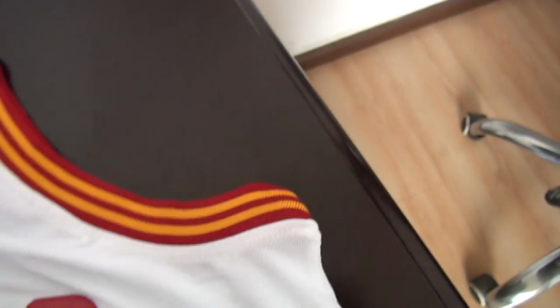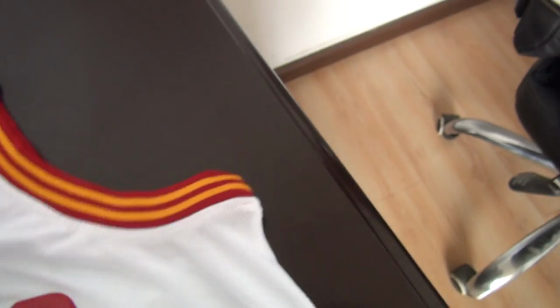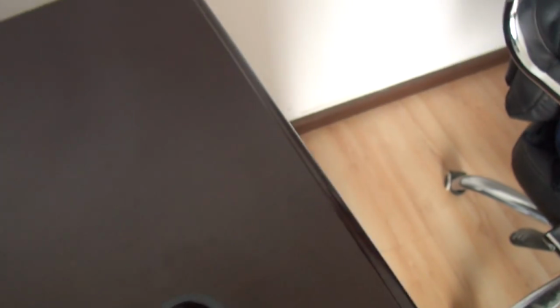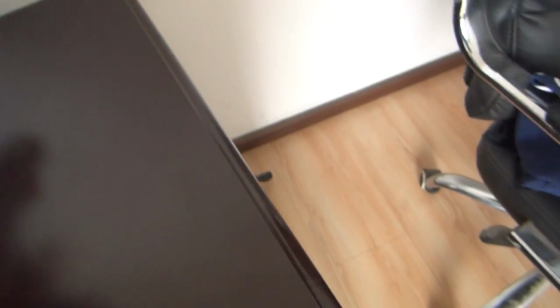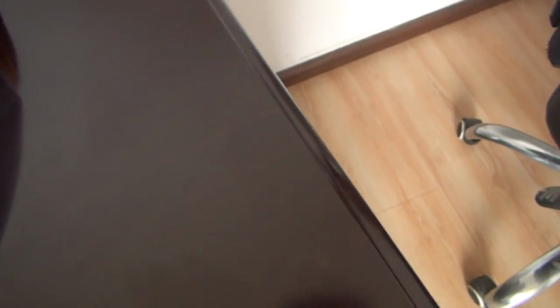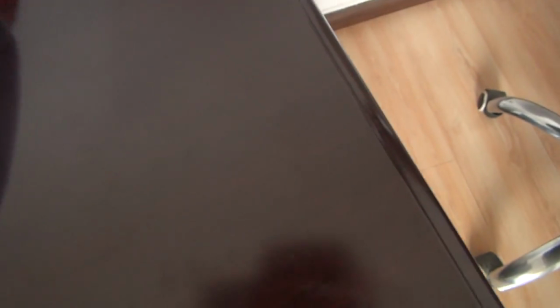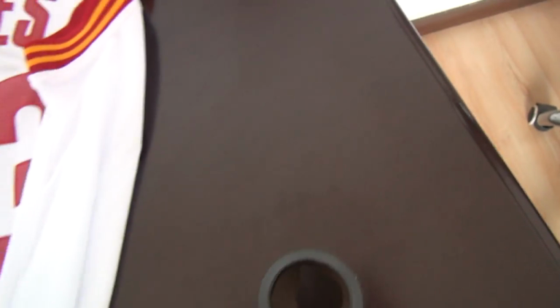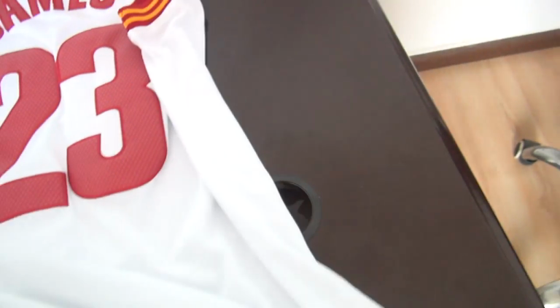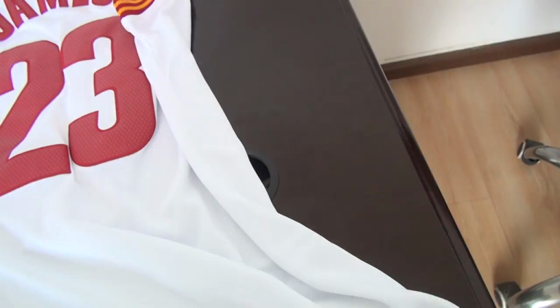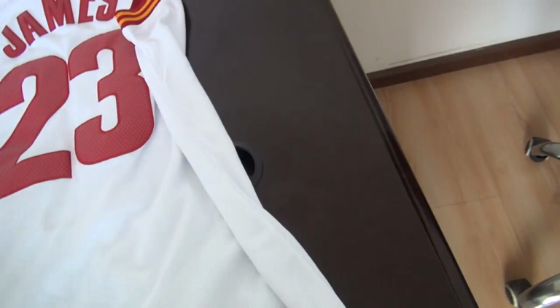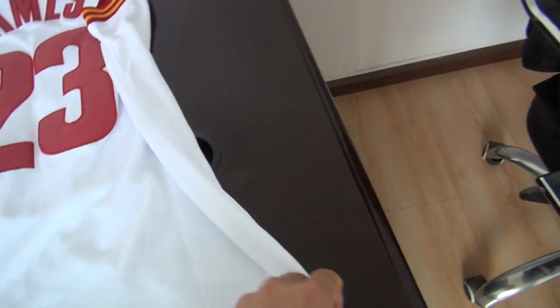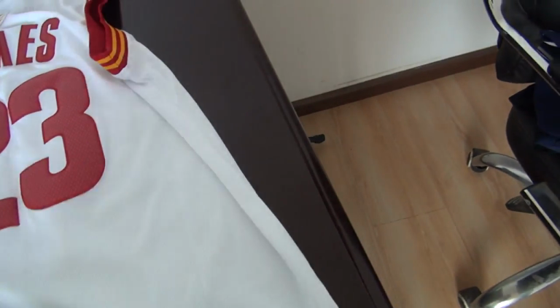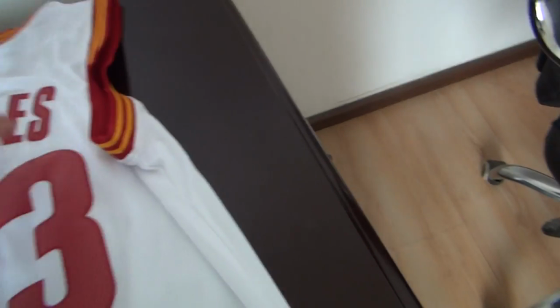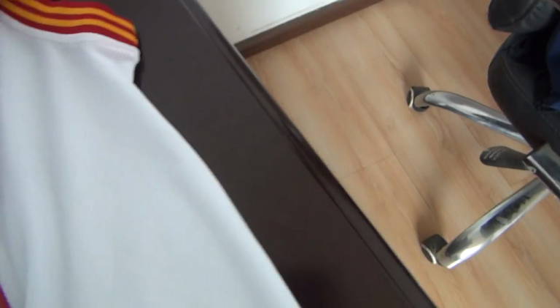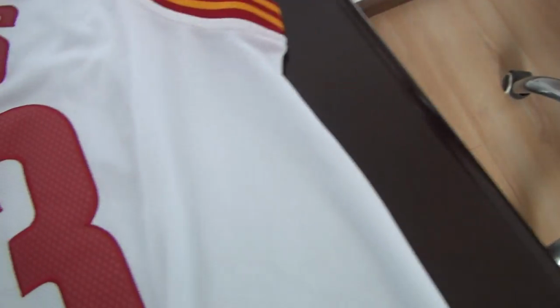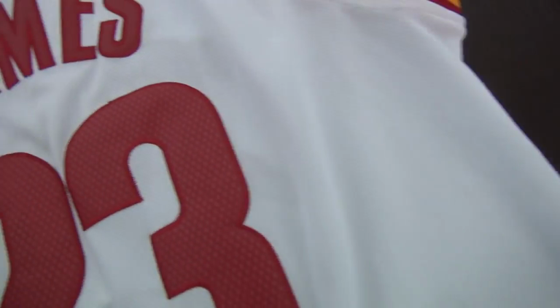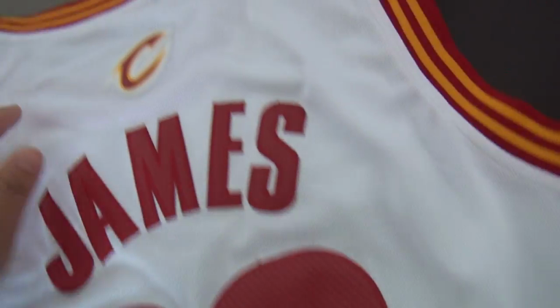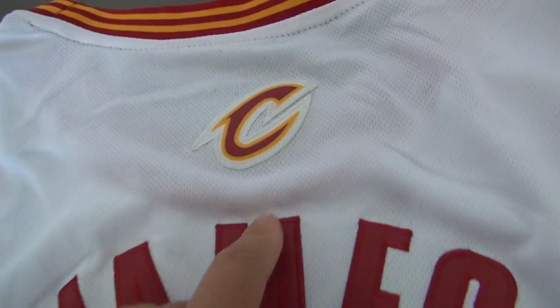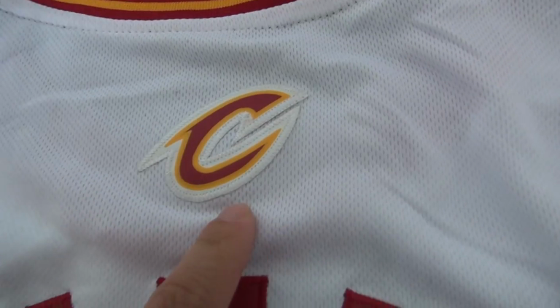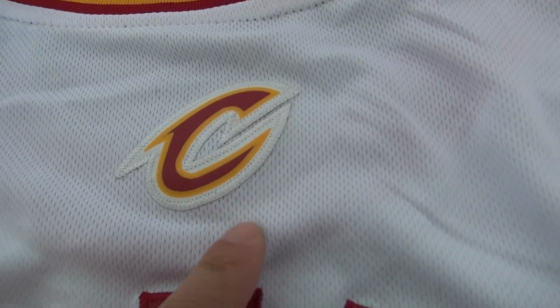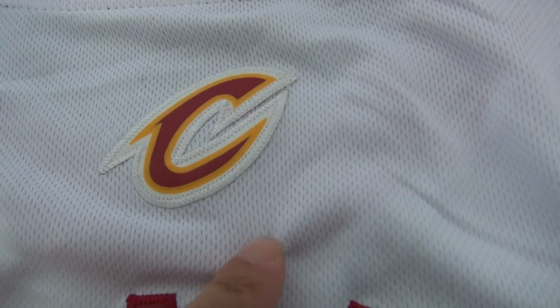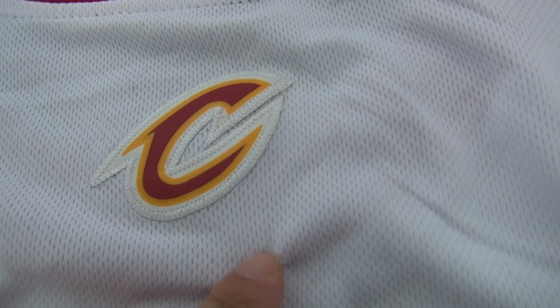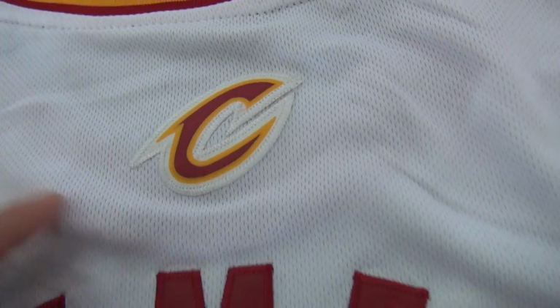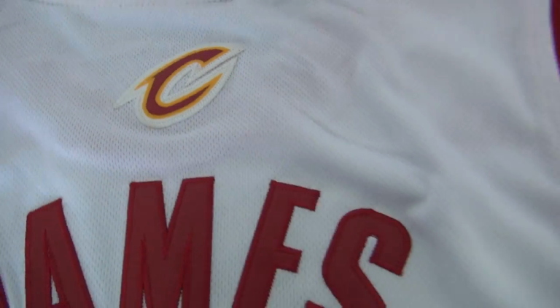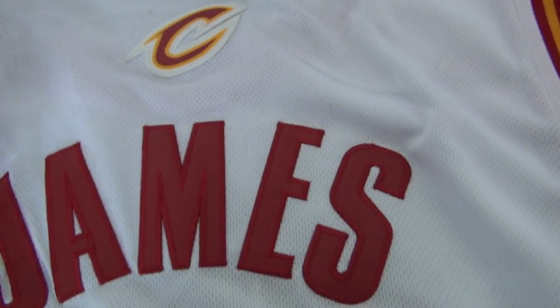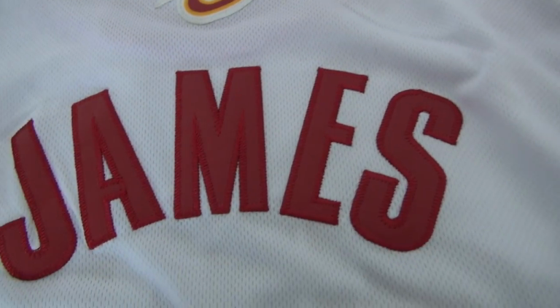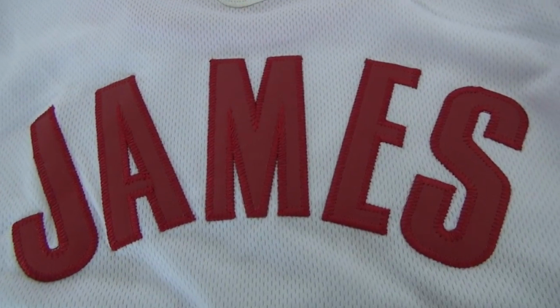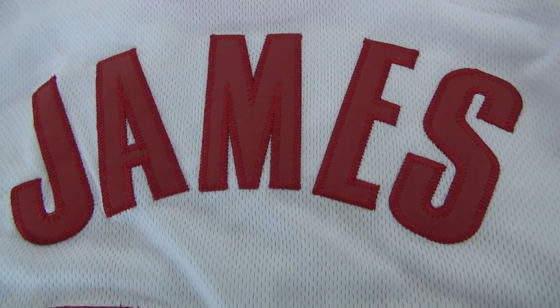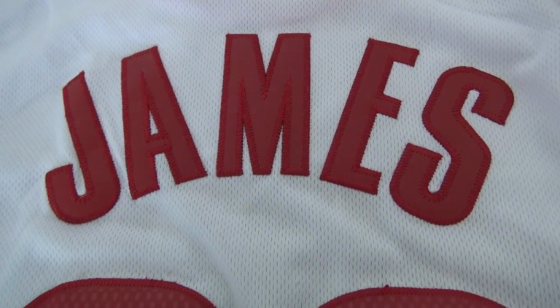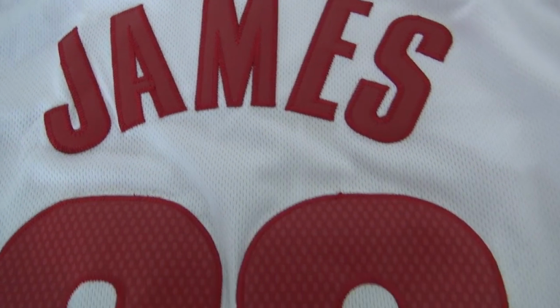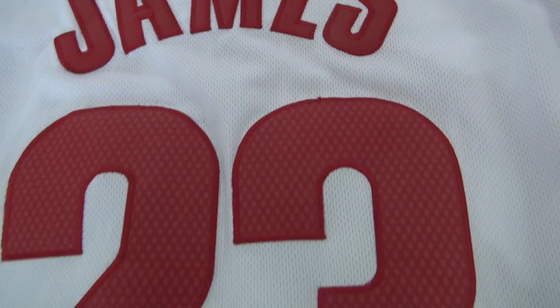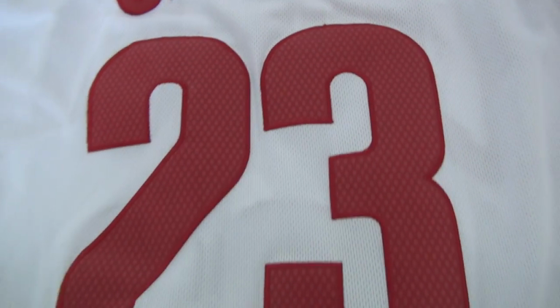The back of this jersey. This is the patch here — stitched. Stitched names, James number 23.